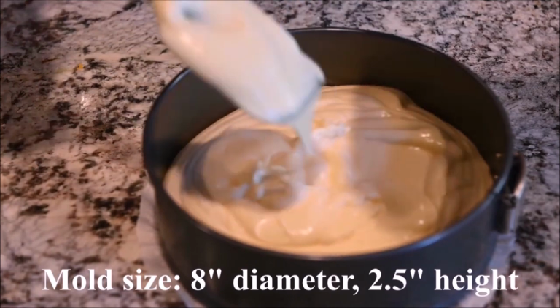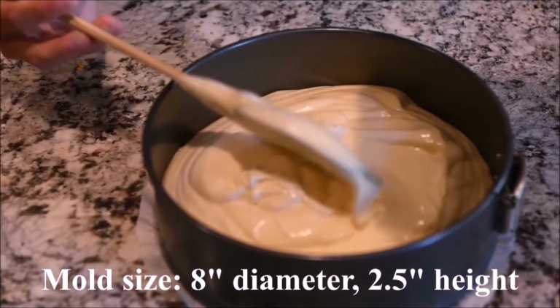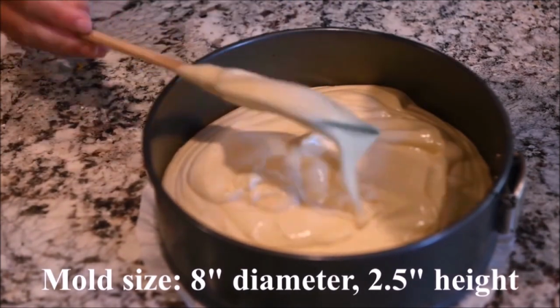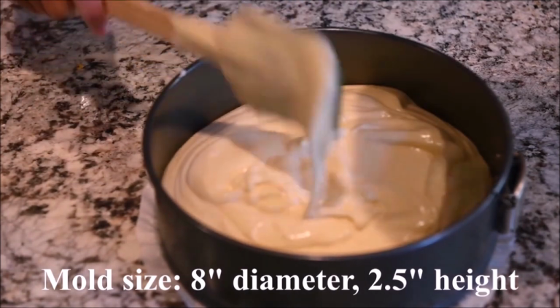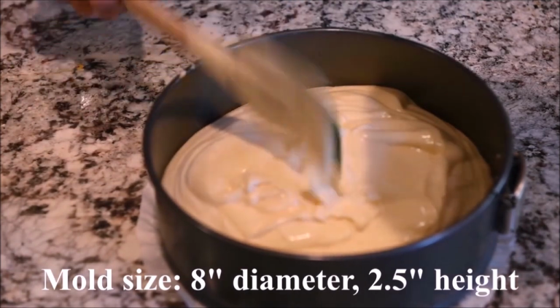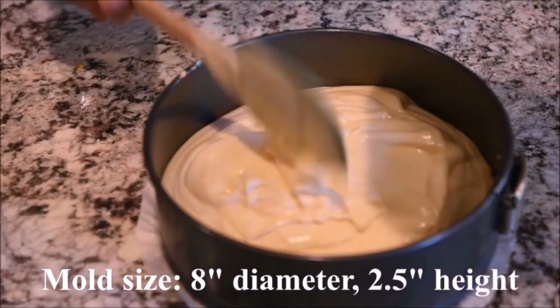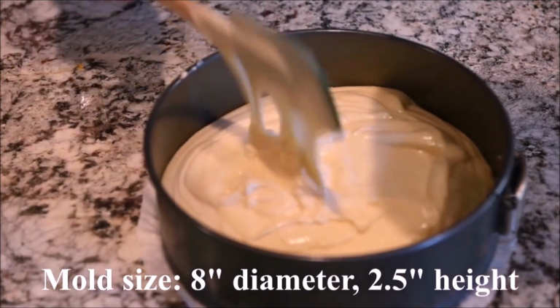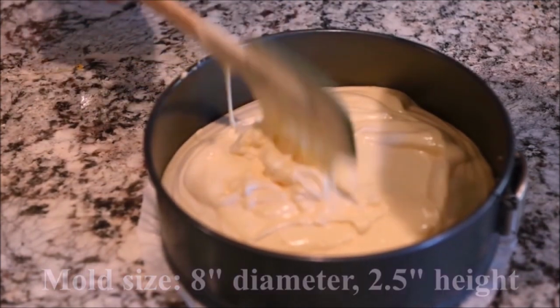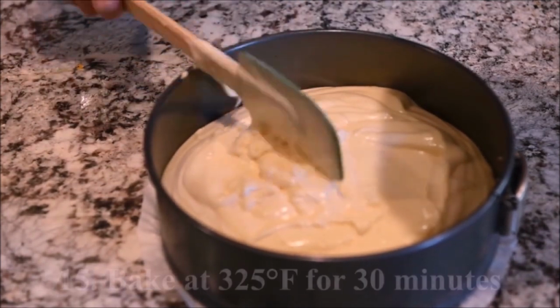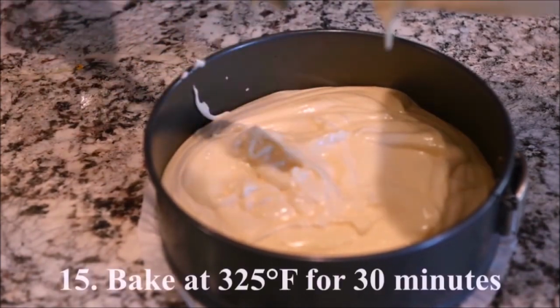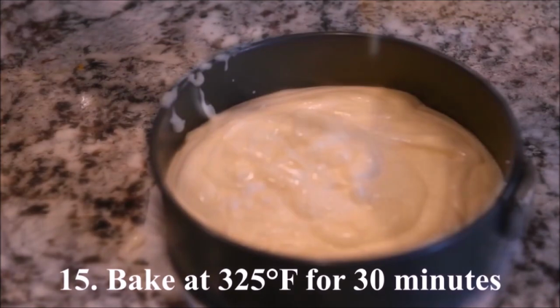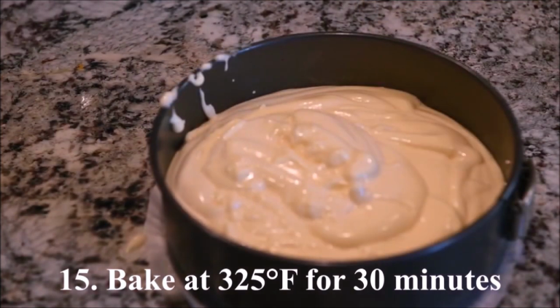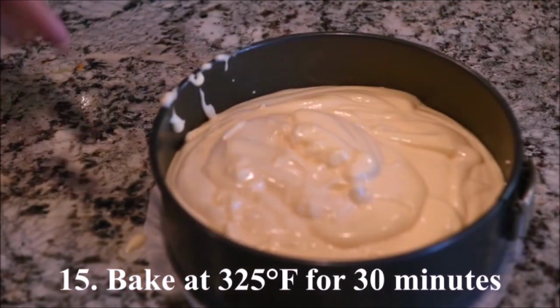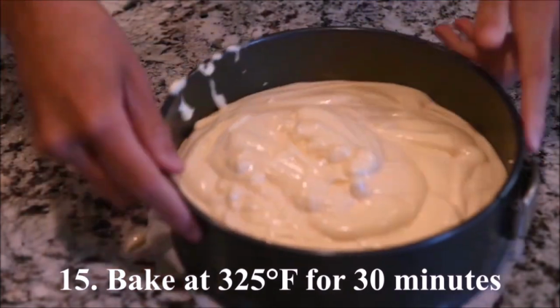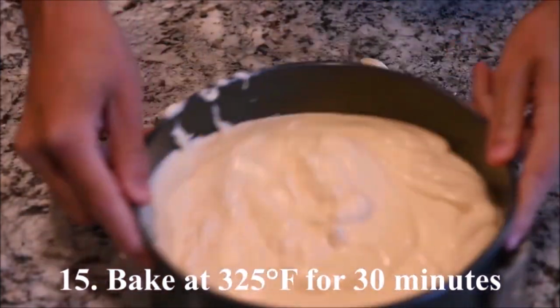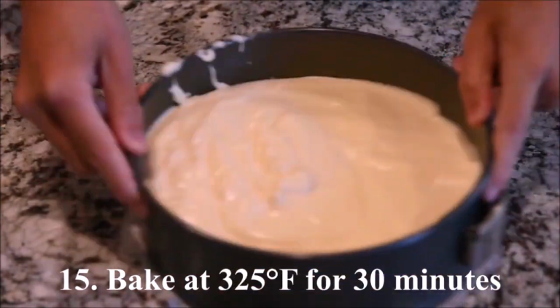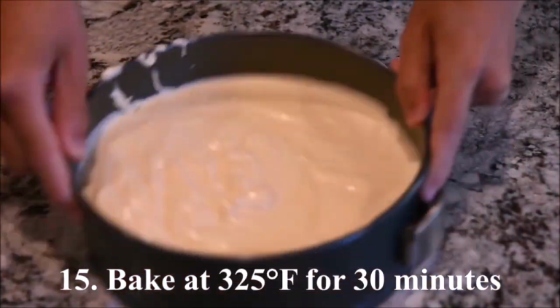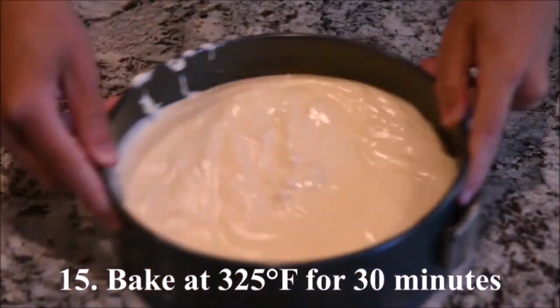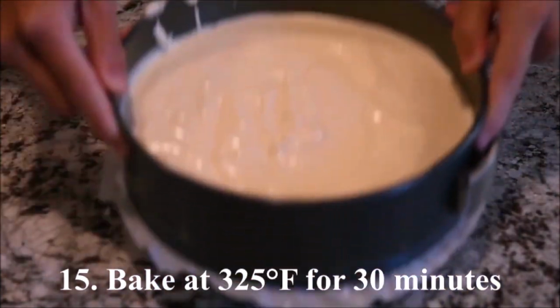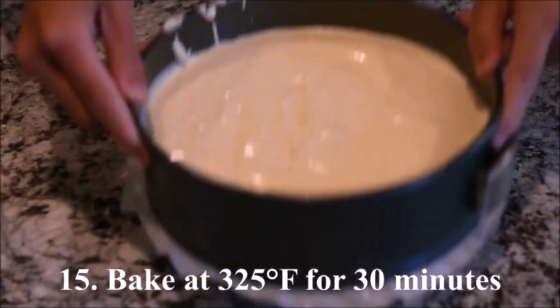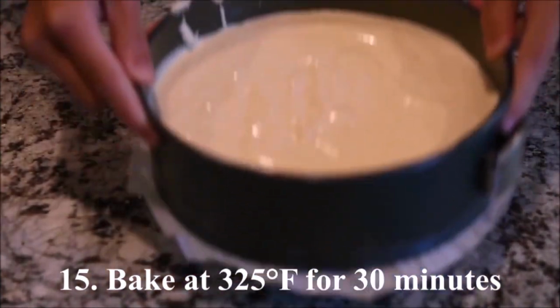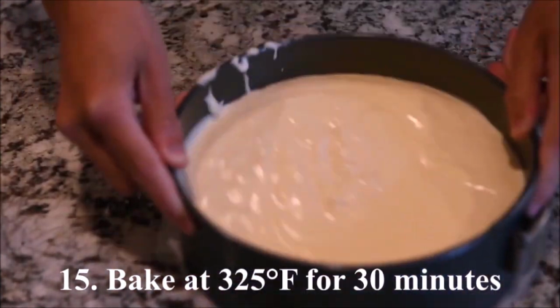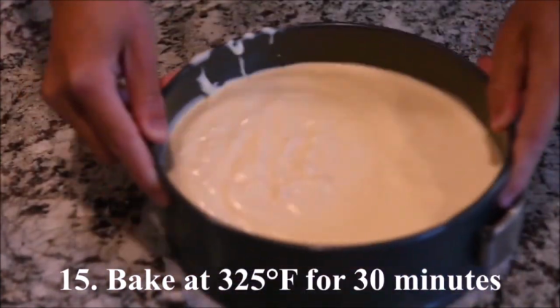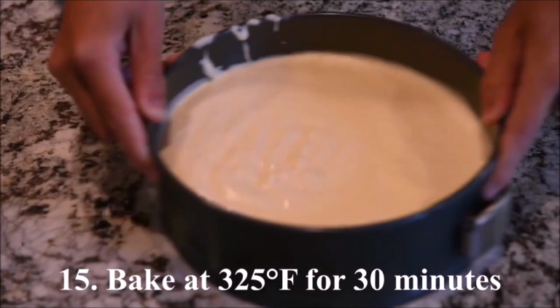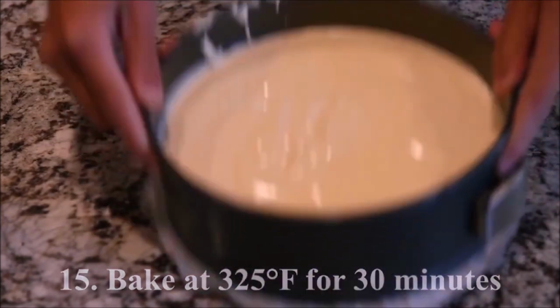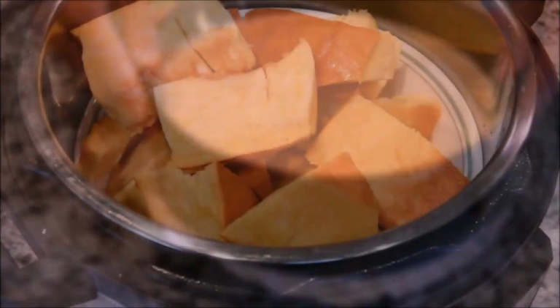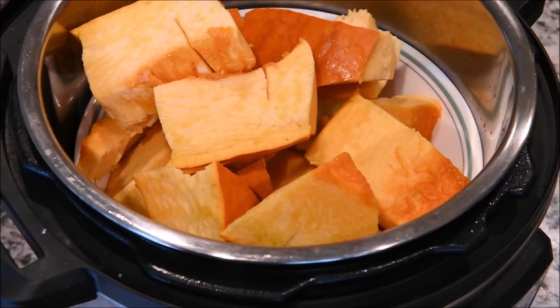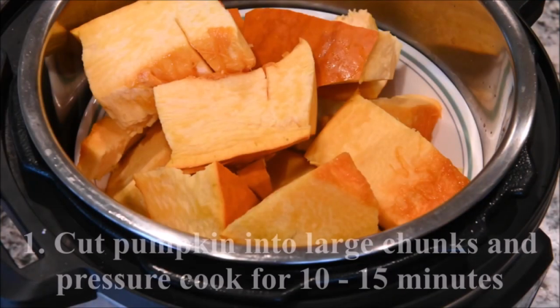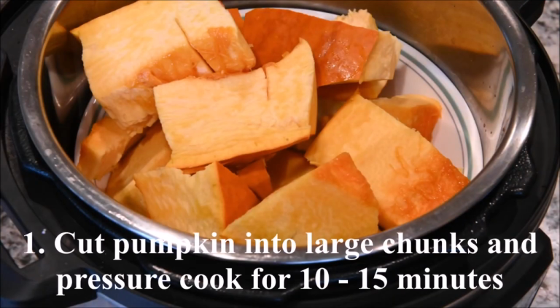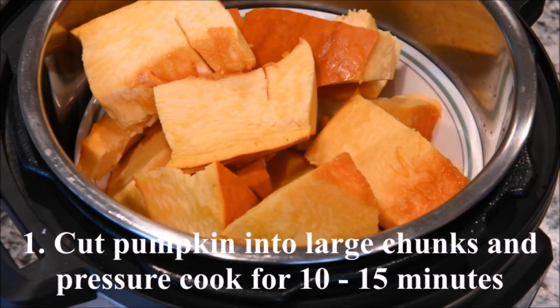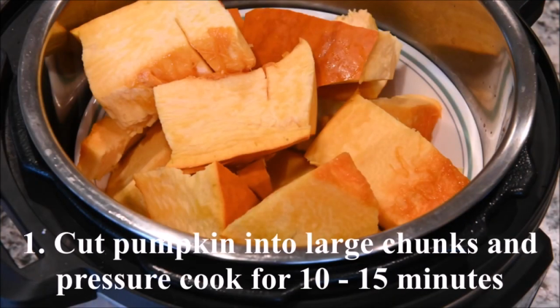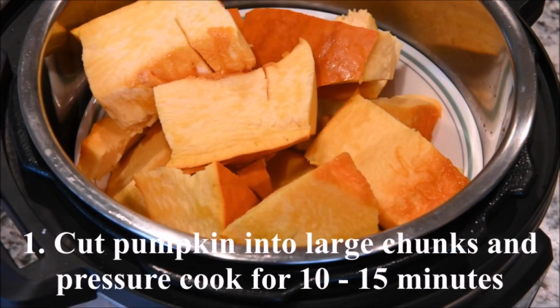My mold is 8 inches in diameter and 2.5 inches in height. Bake at 325 degrees for 30 minutes.